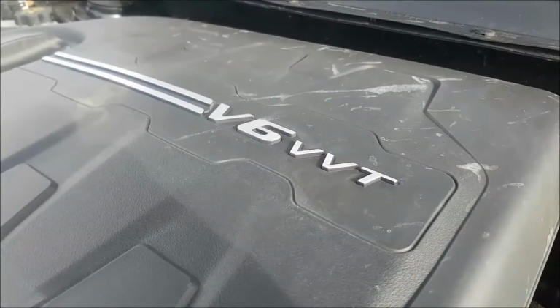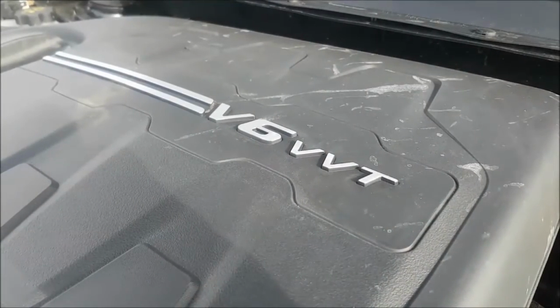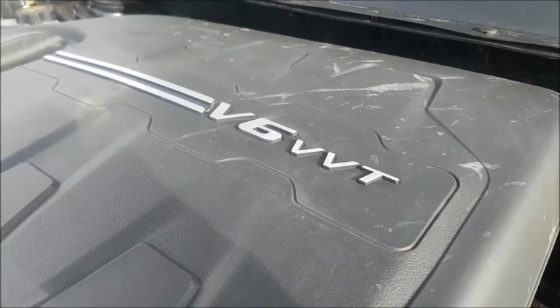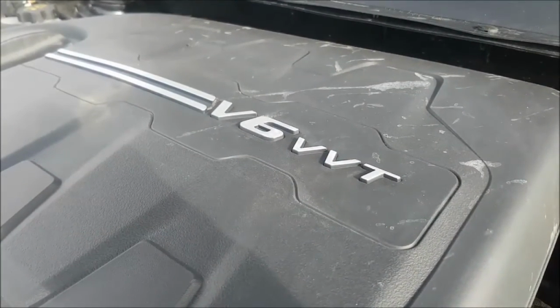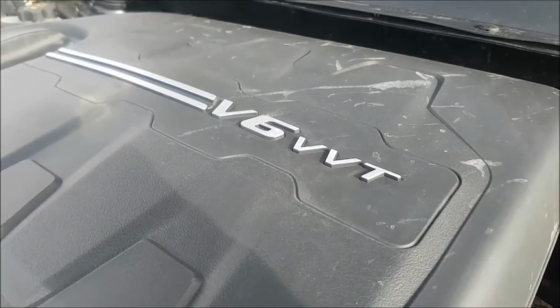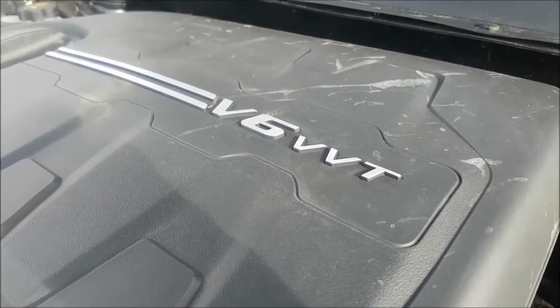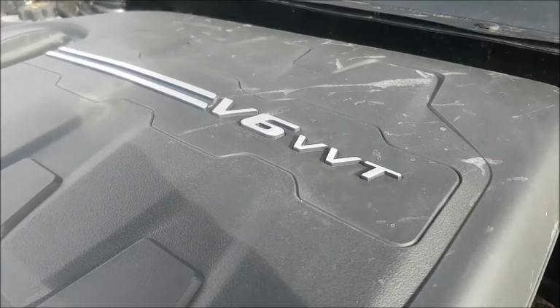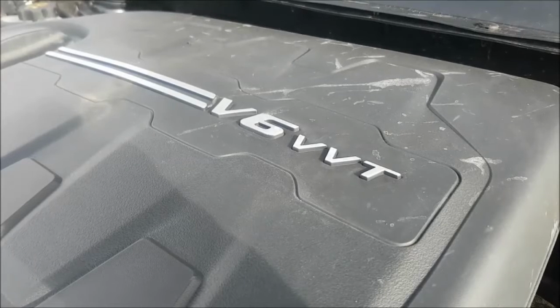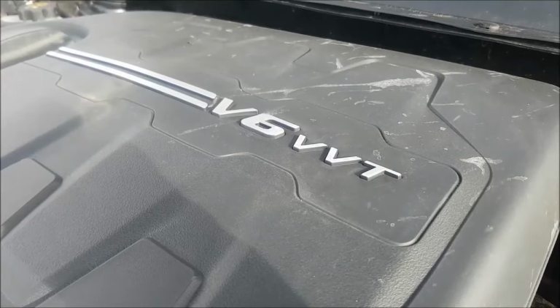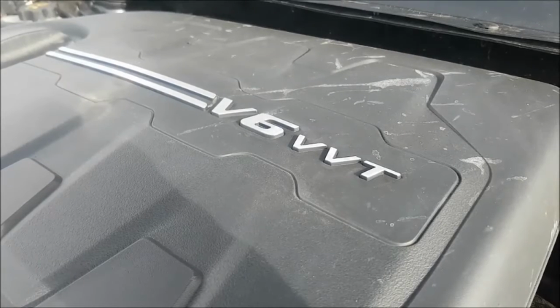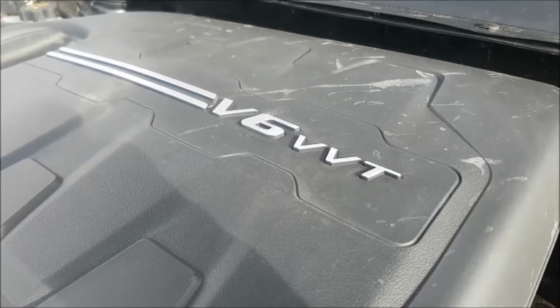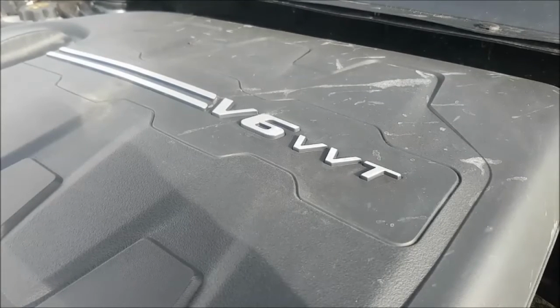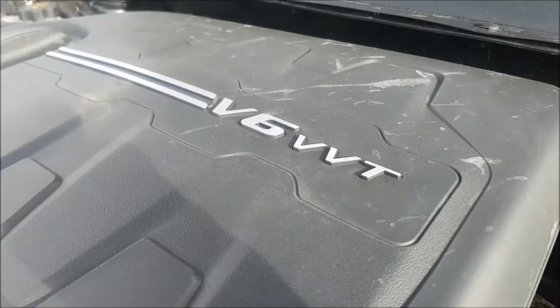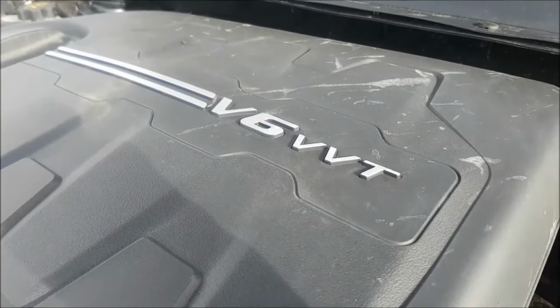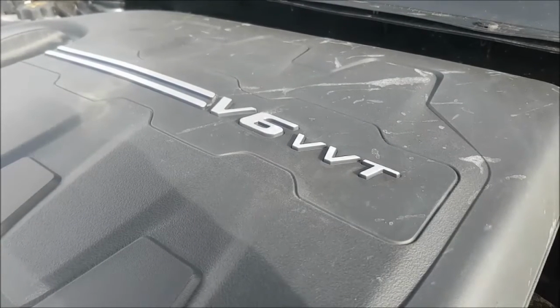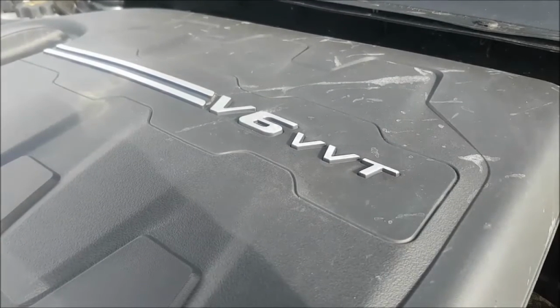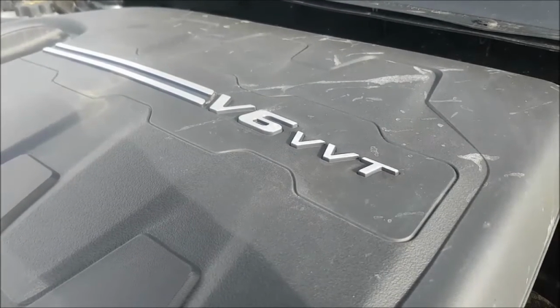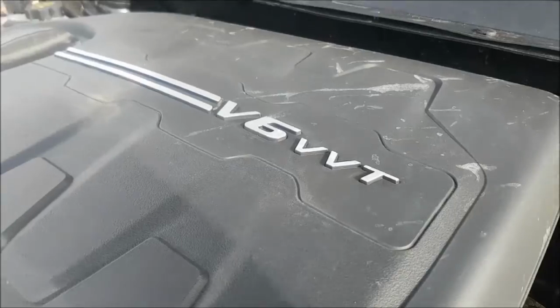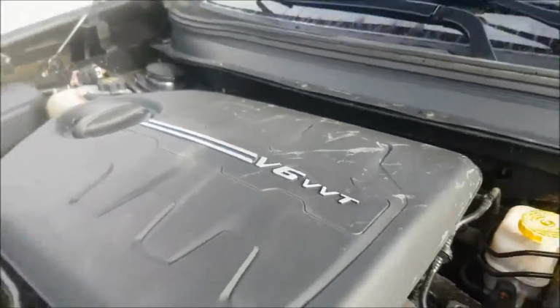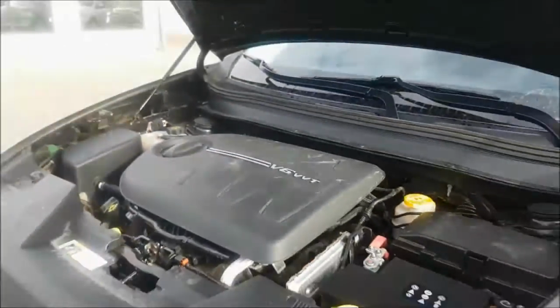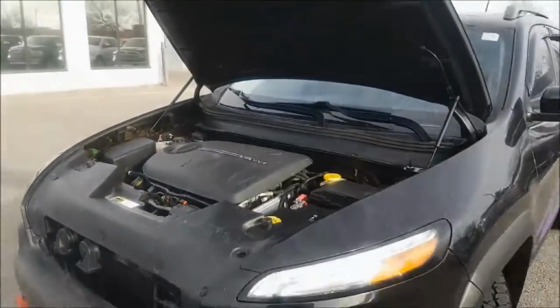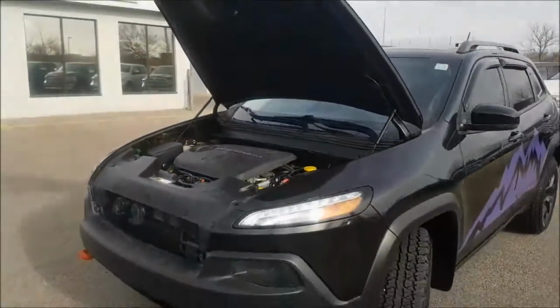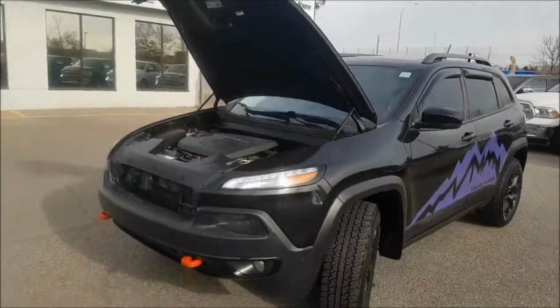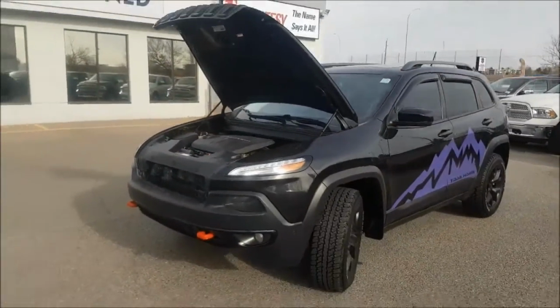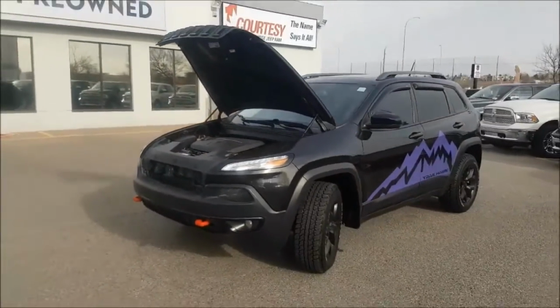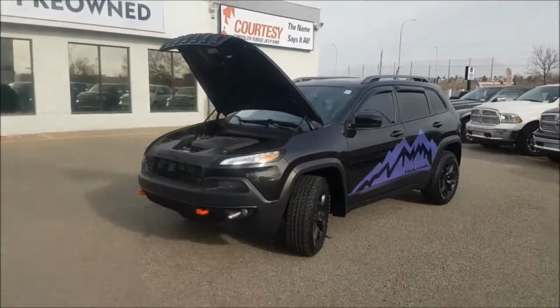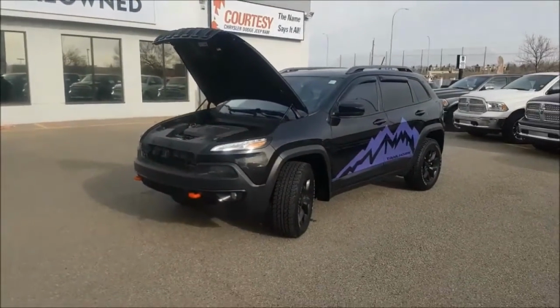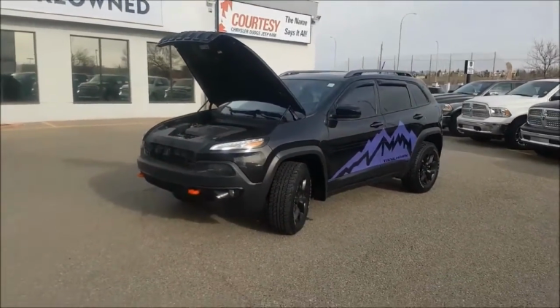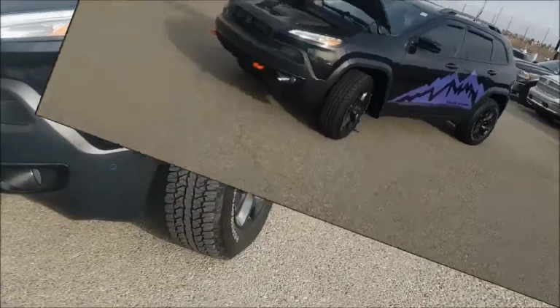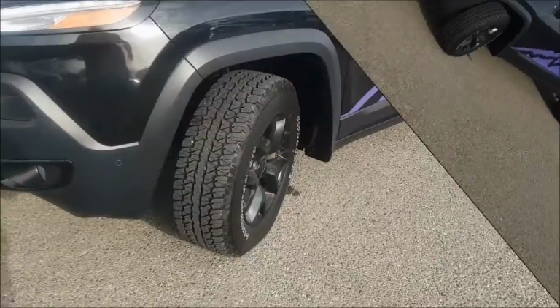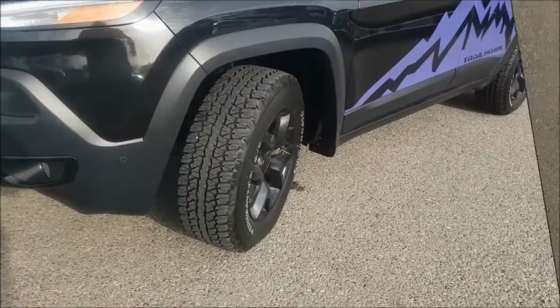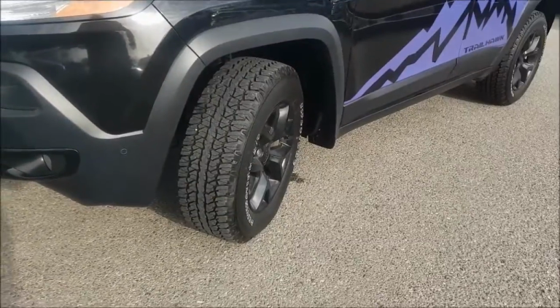Under the hood you are going to find a 3.2 liter V6 engine coupled with our 9-speed automatic transmission.